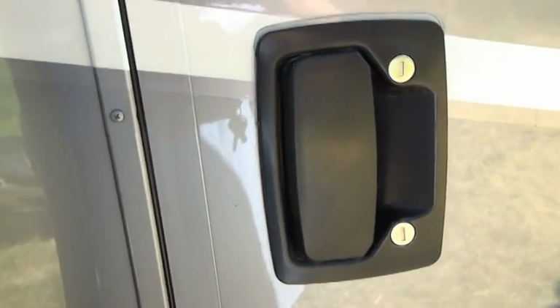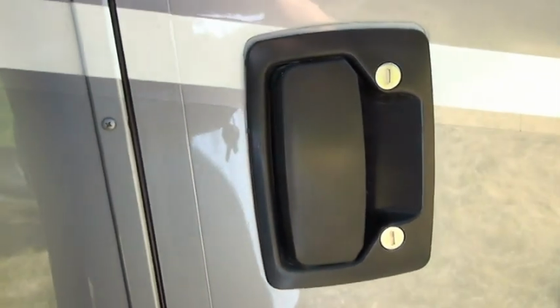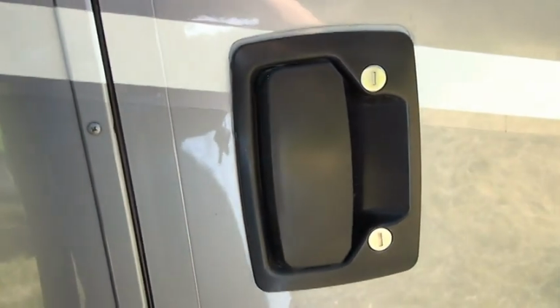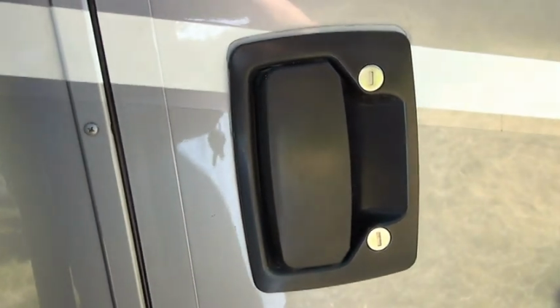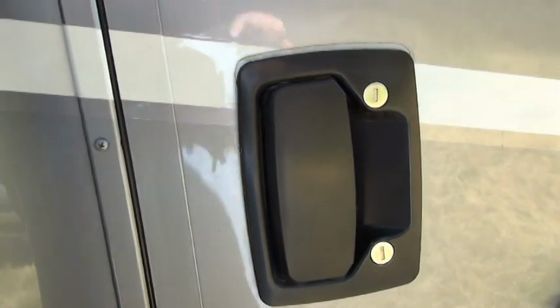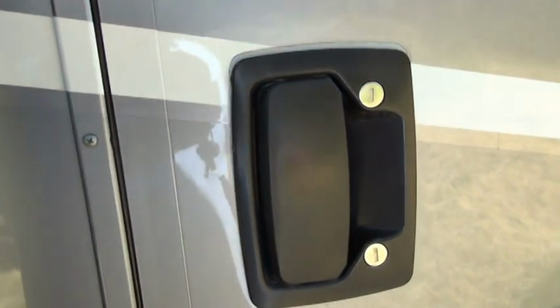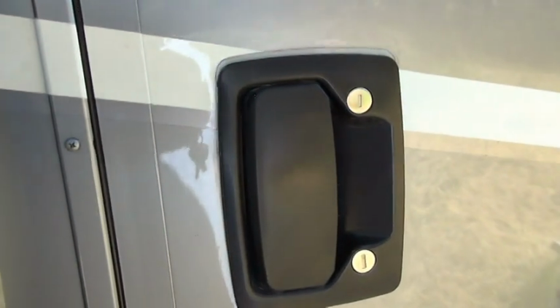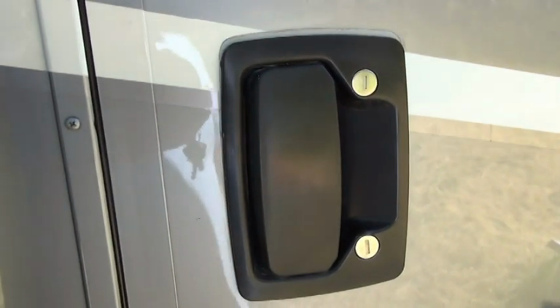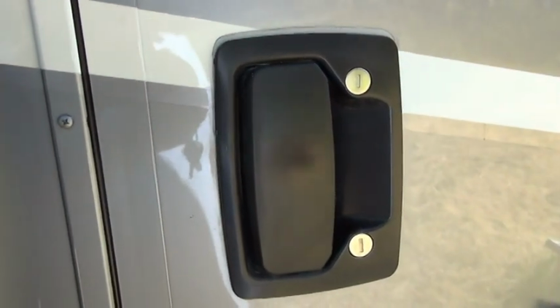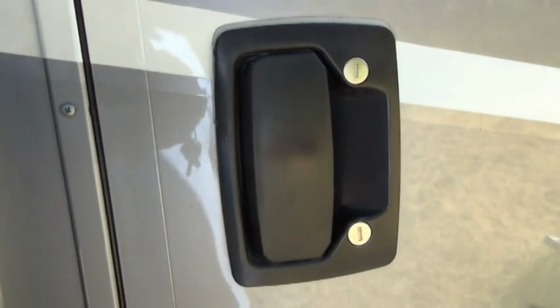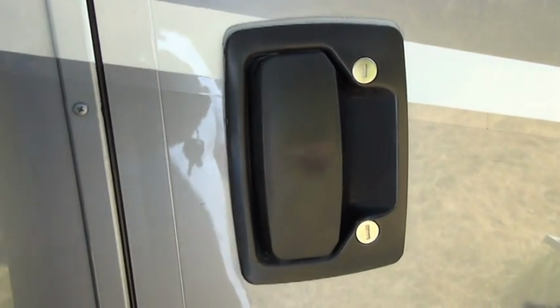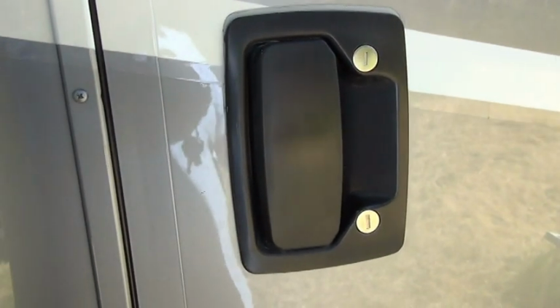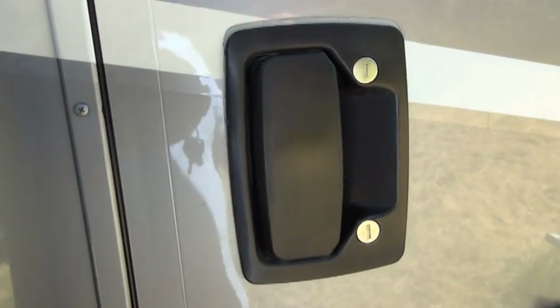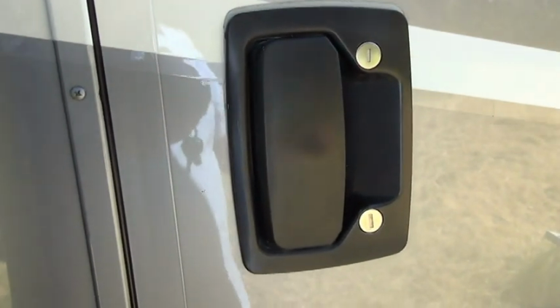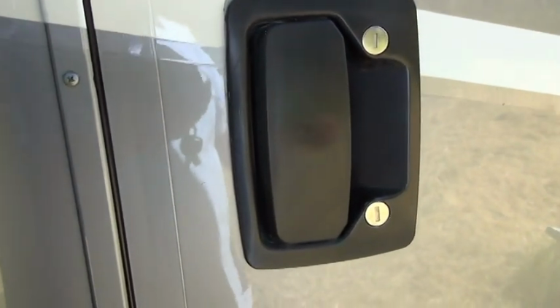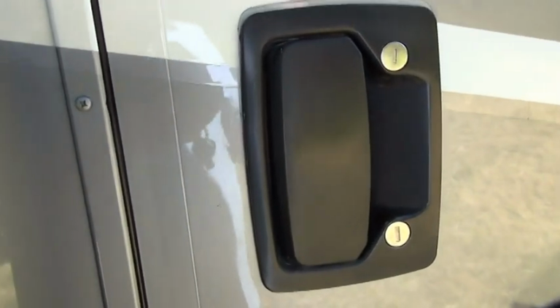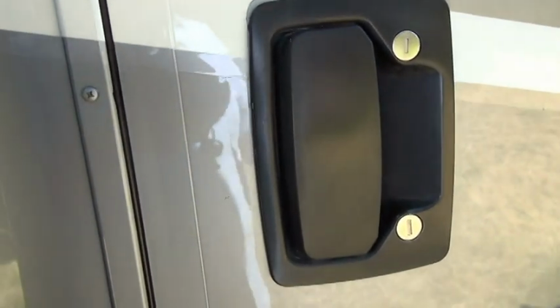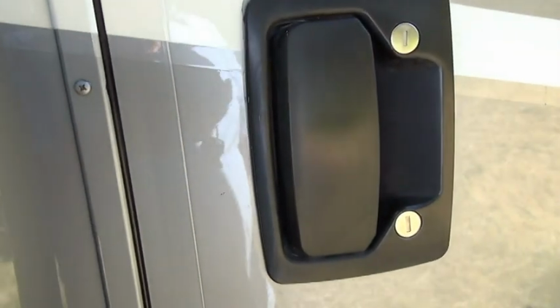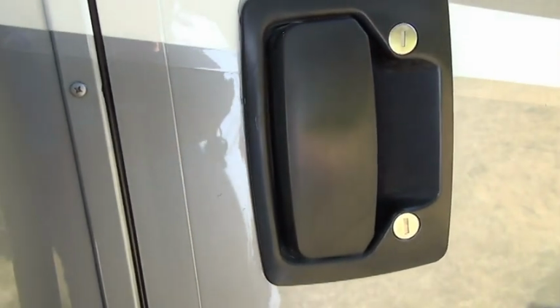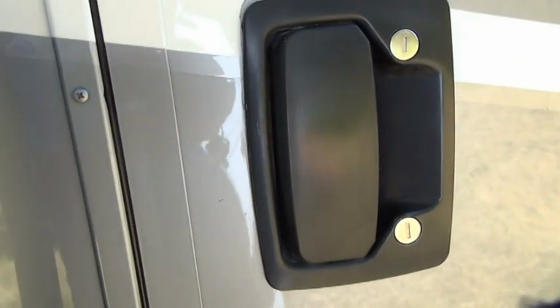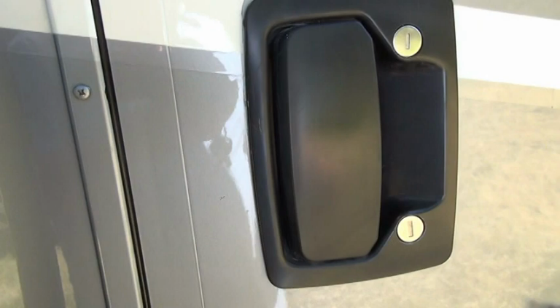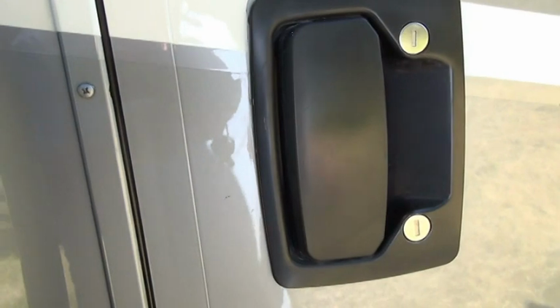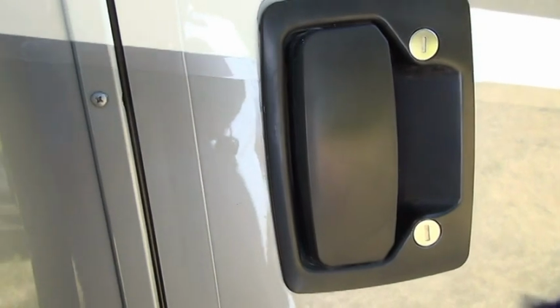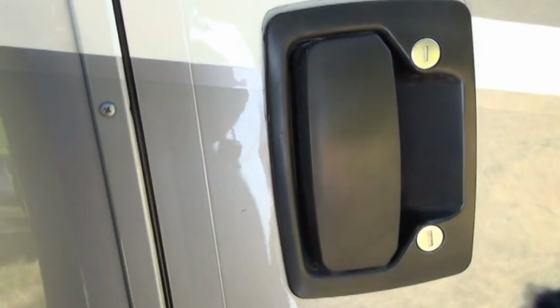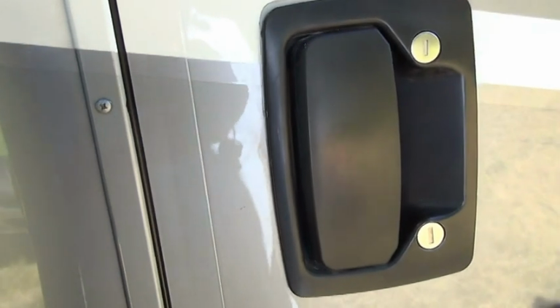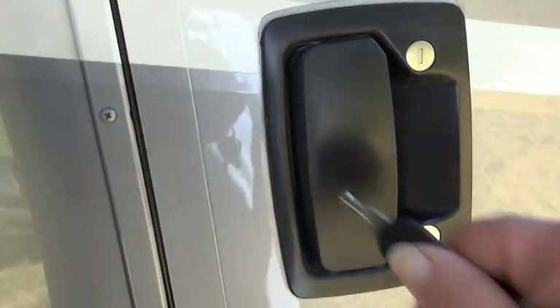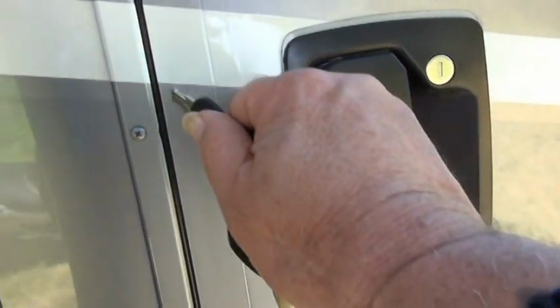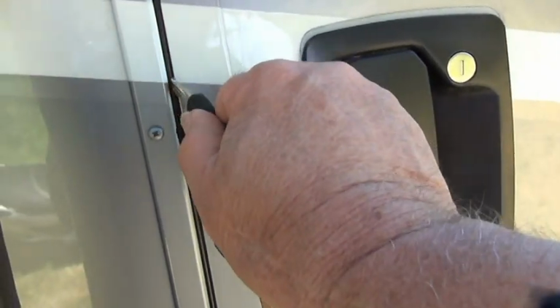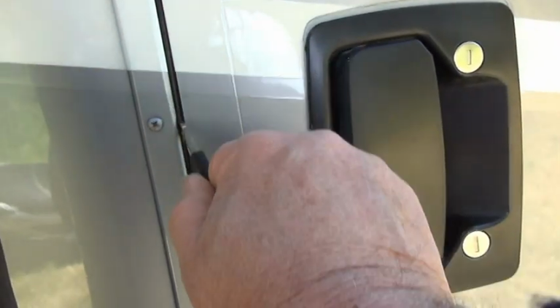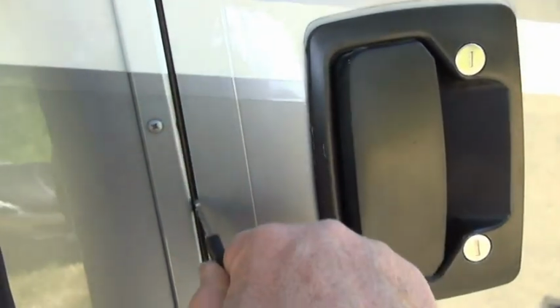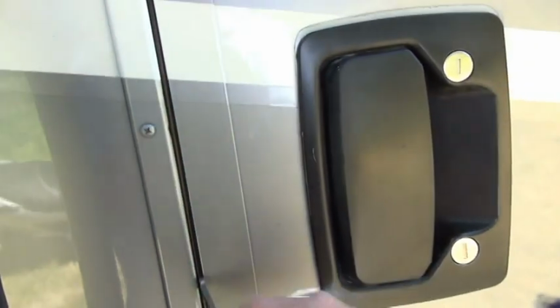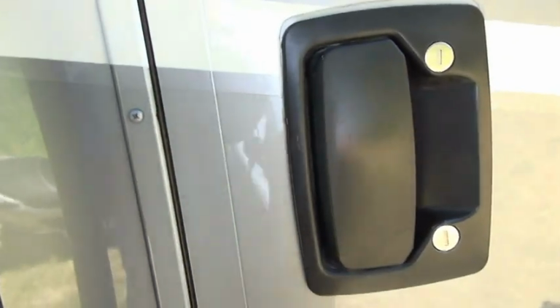So if you're going to leave your motorhome, you want it locked and secure — make sure you slam it hard enough that you get a full closing.